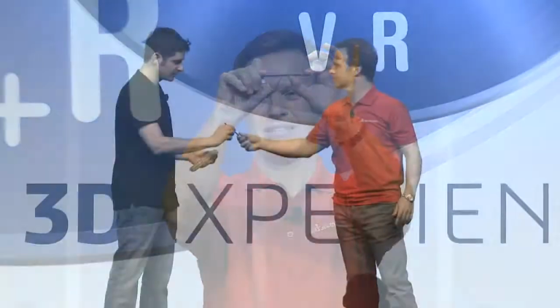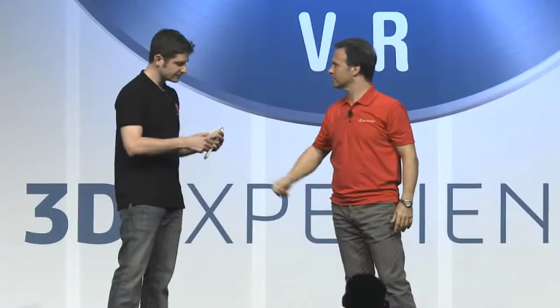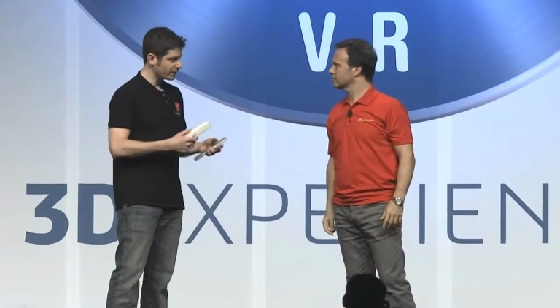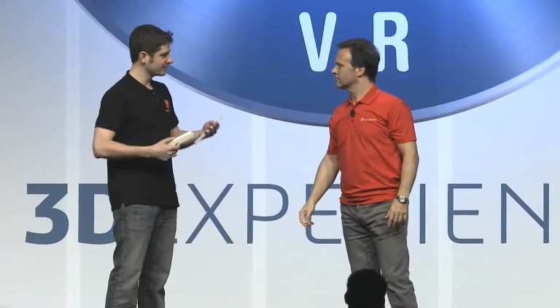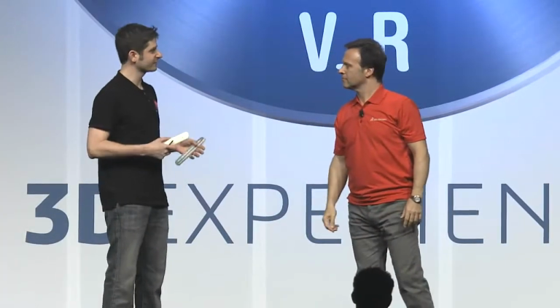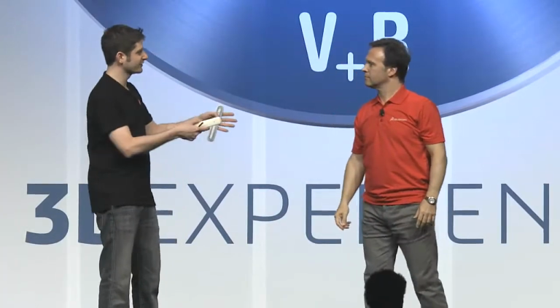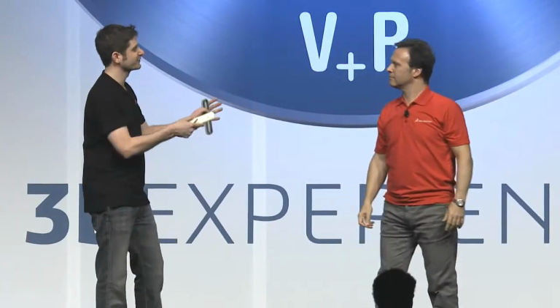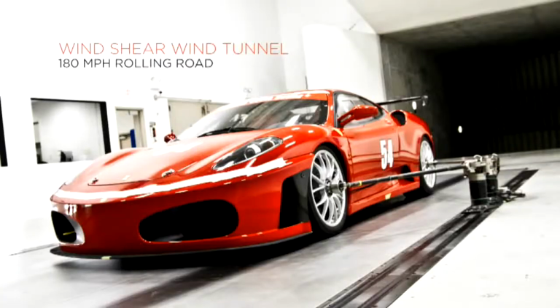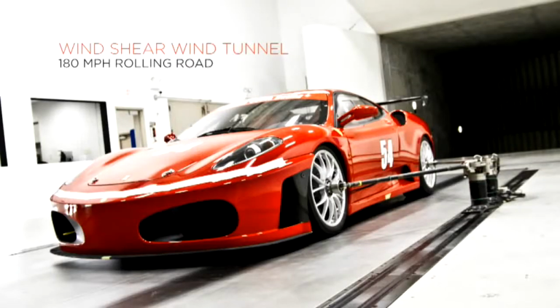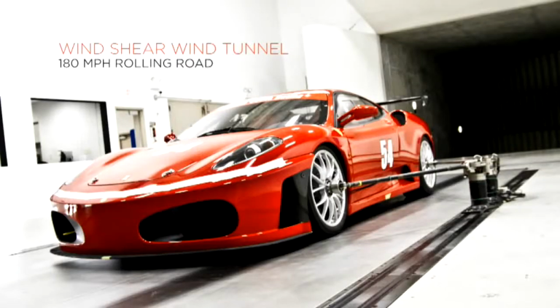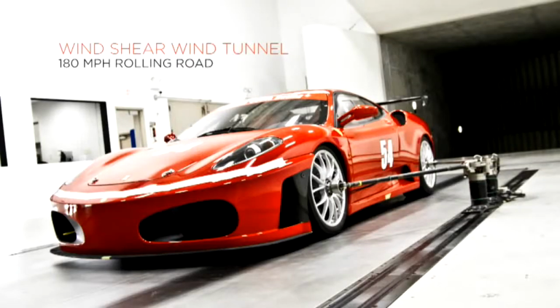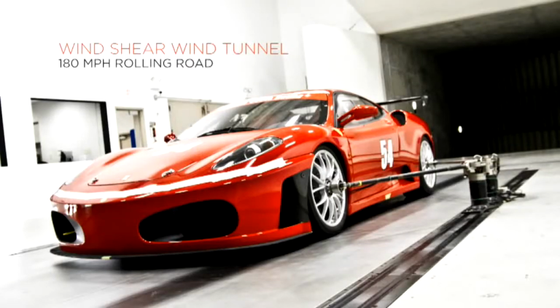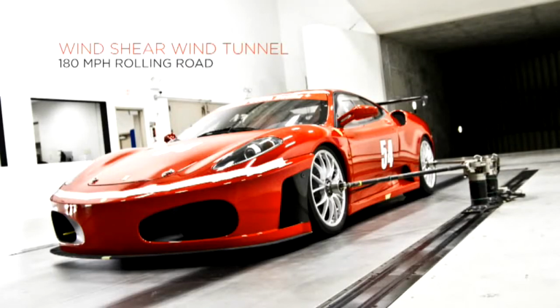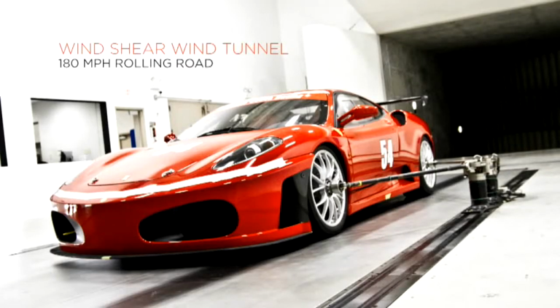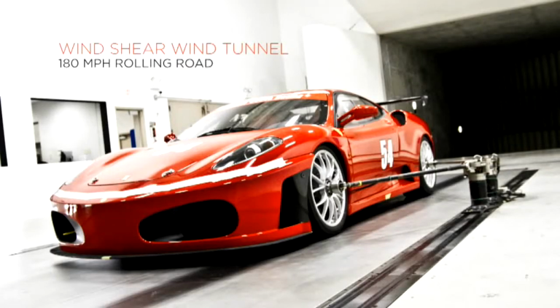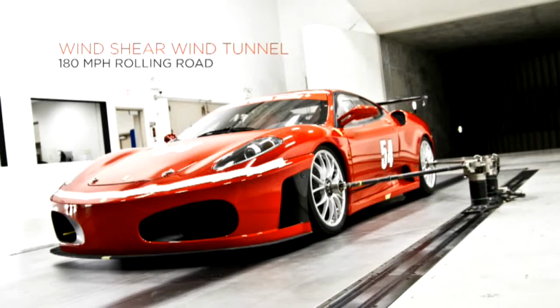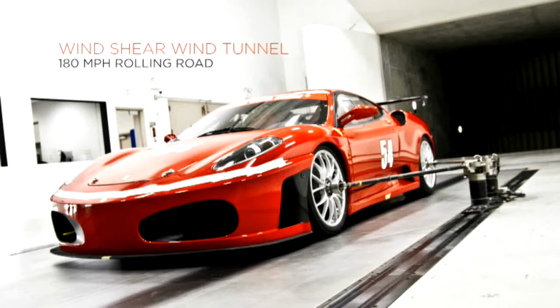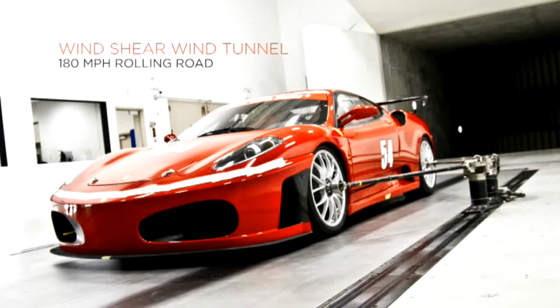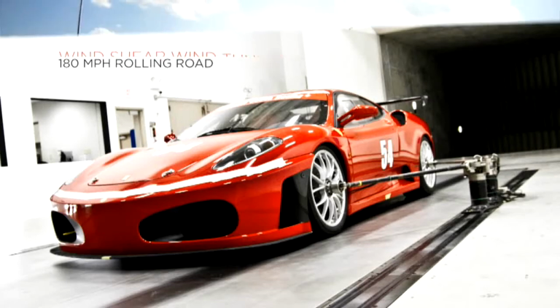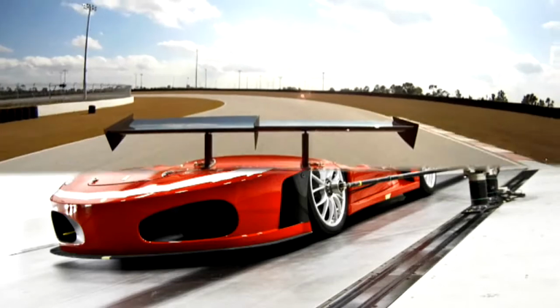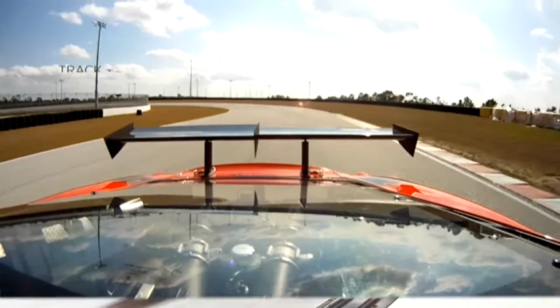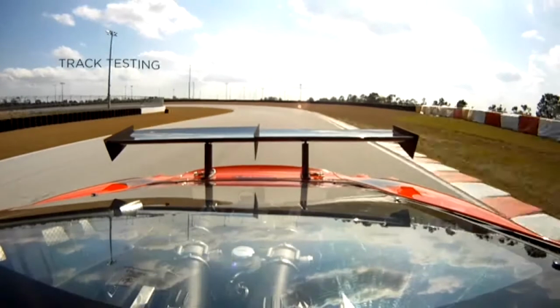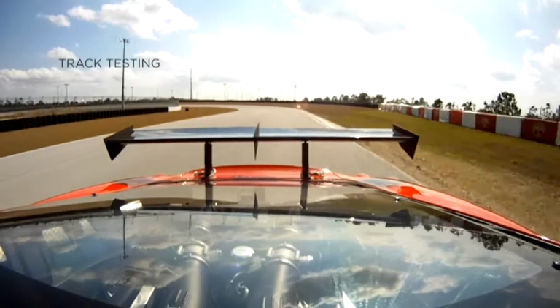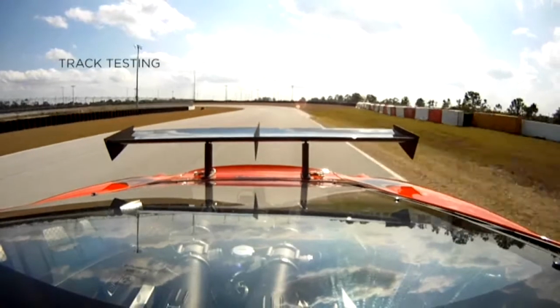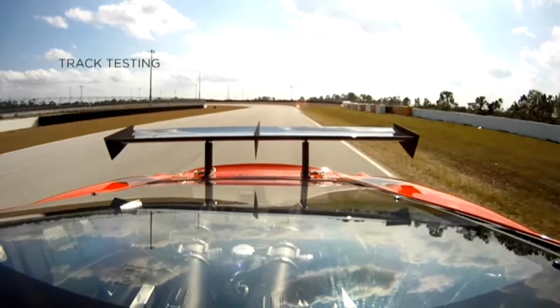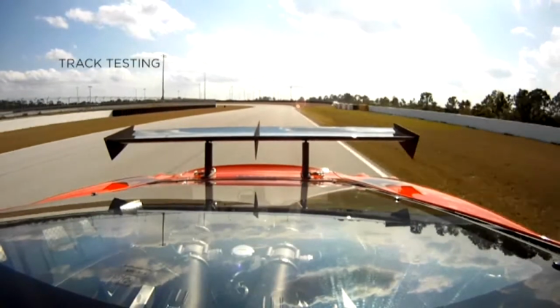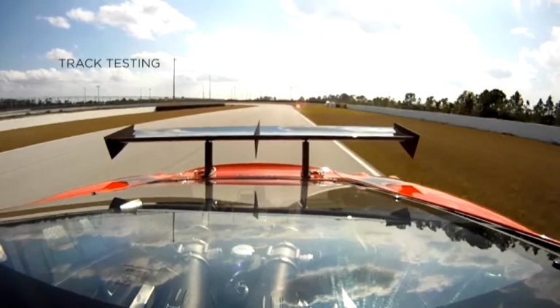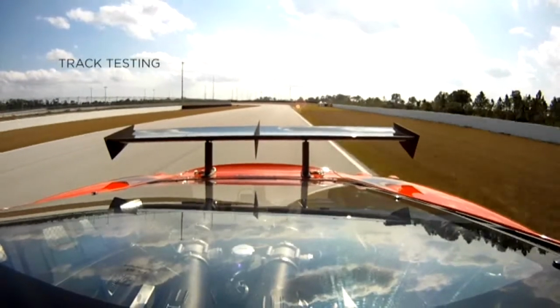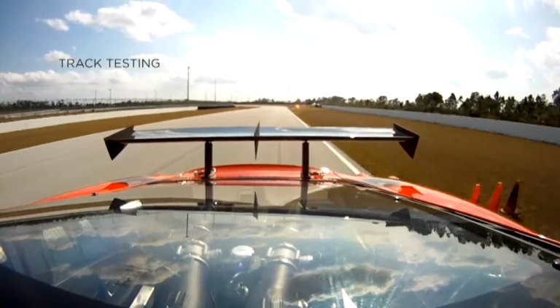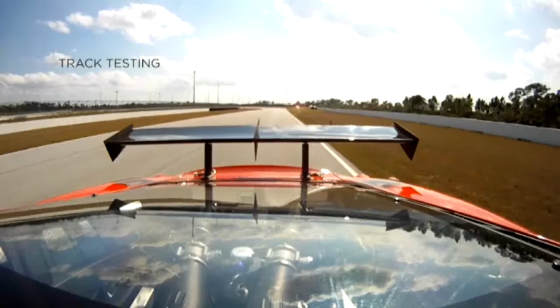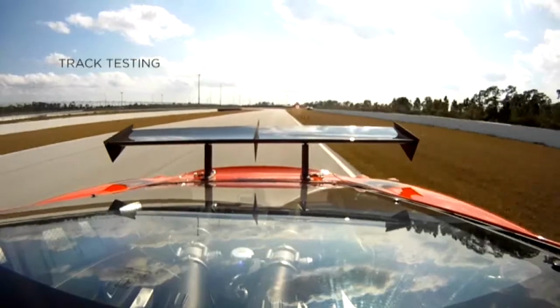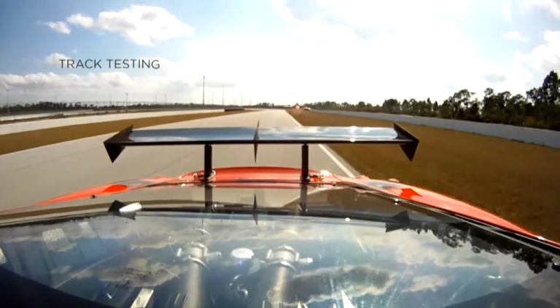So let's say you want to design a part for your Ferrari race car. The expense in composites, traditionally, has been both the material and the hand layup process.